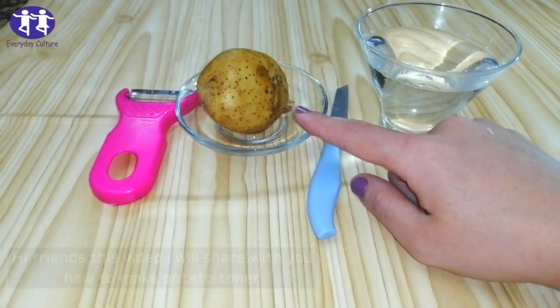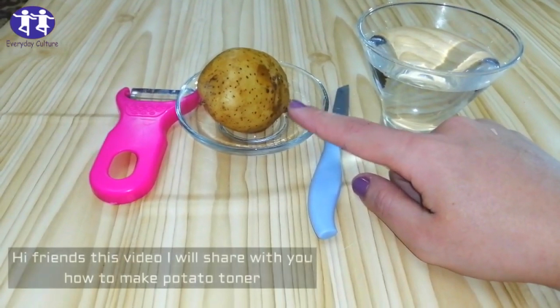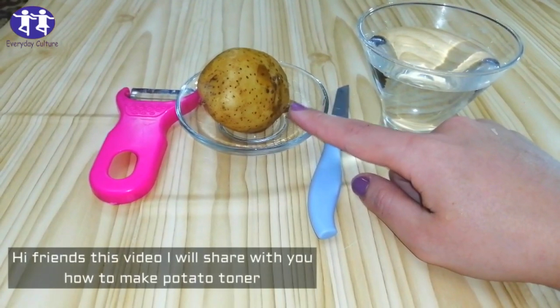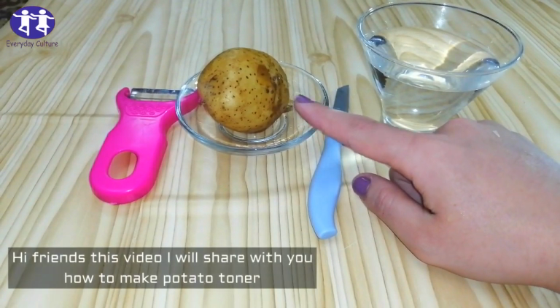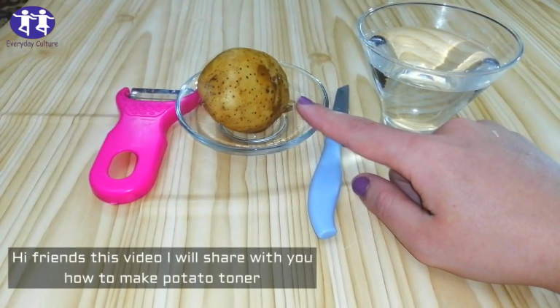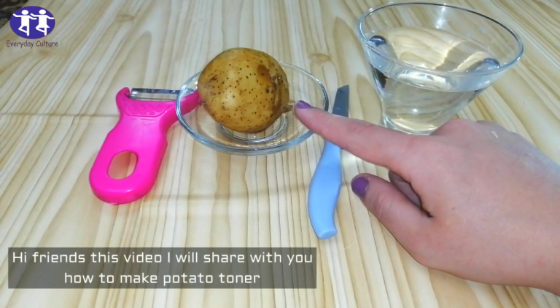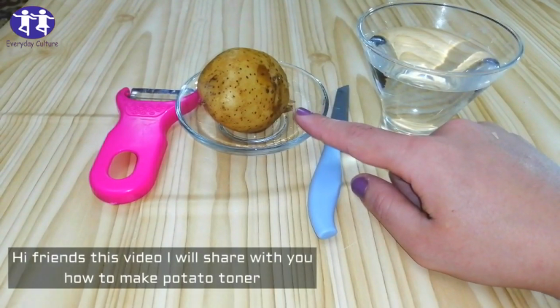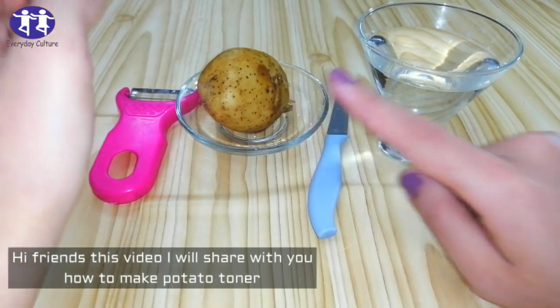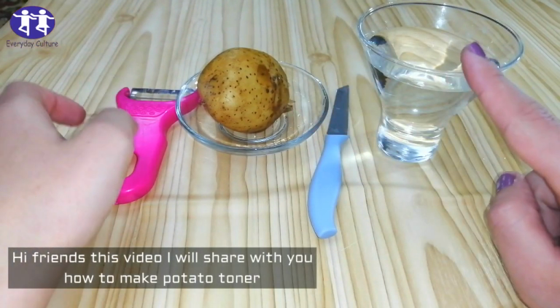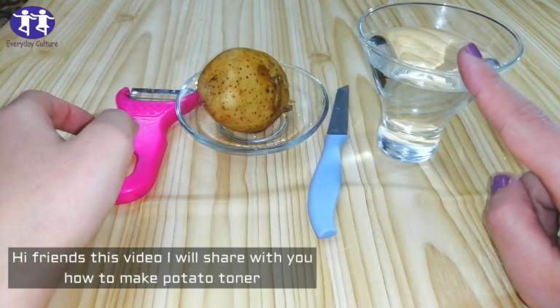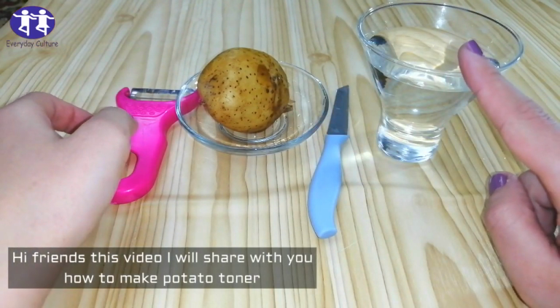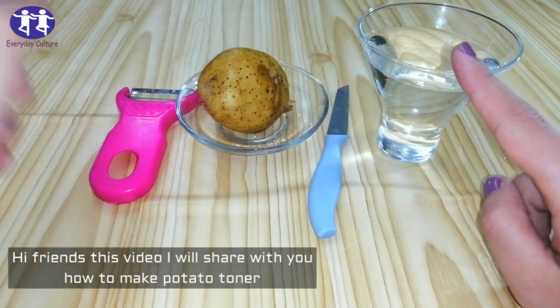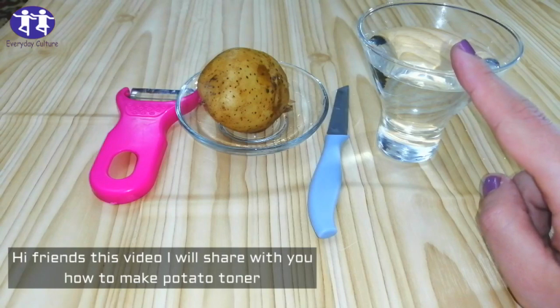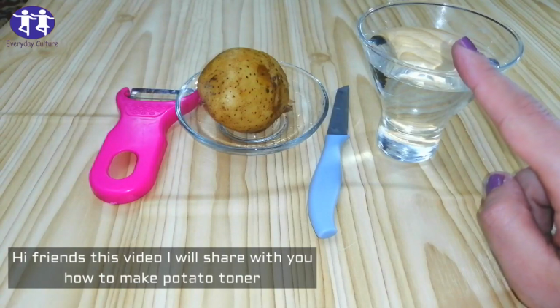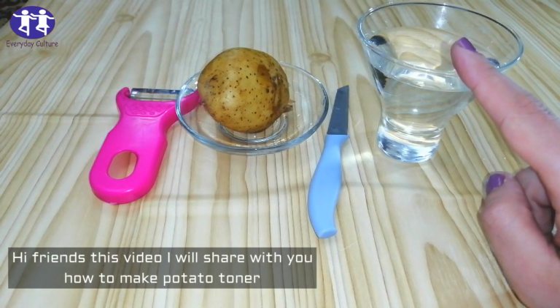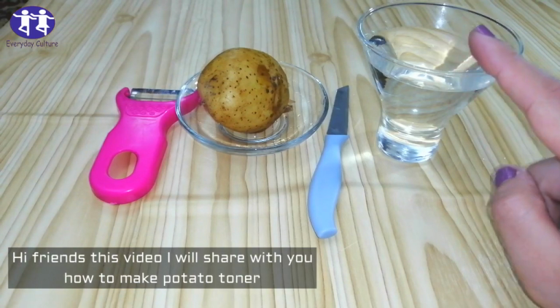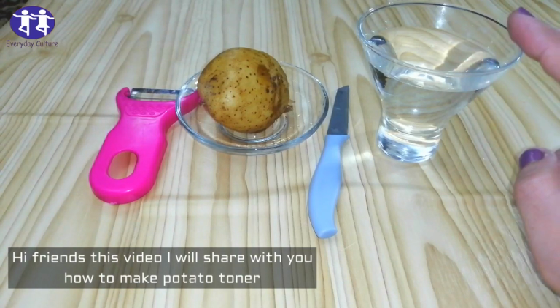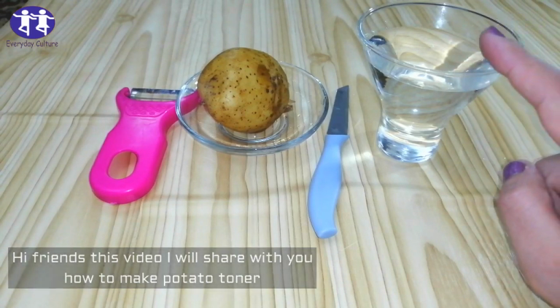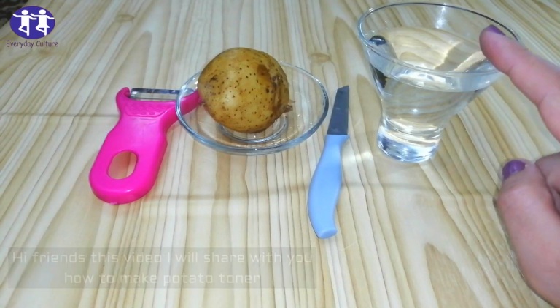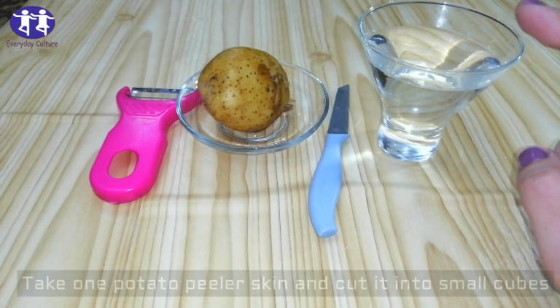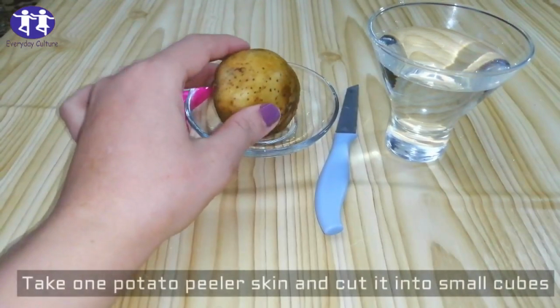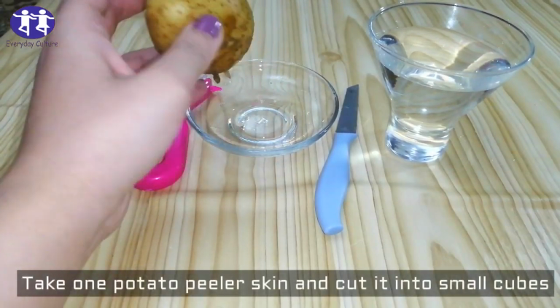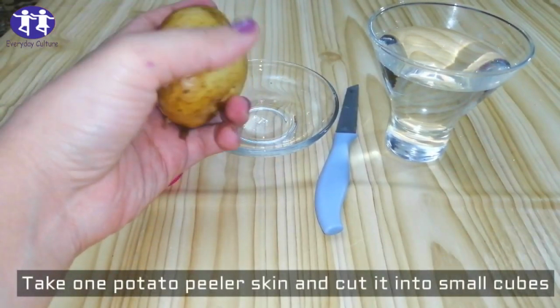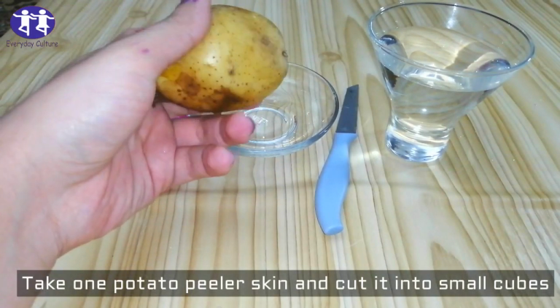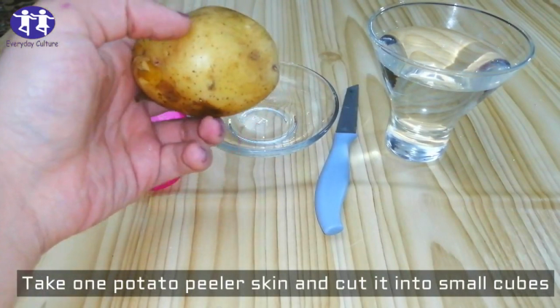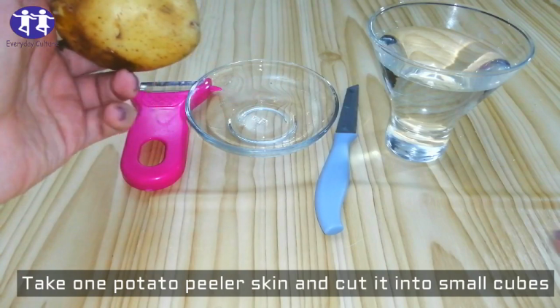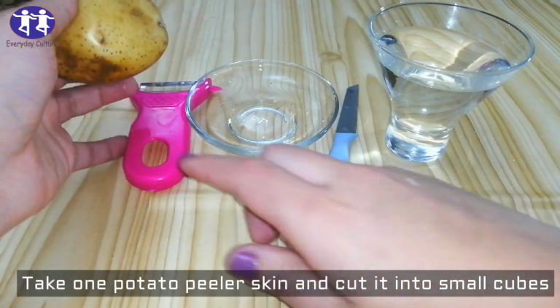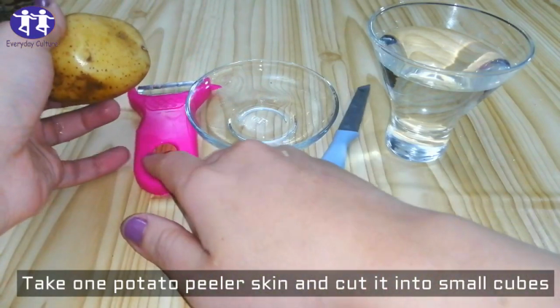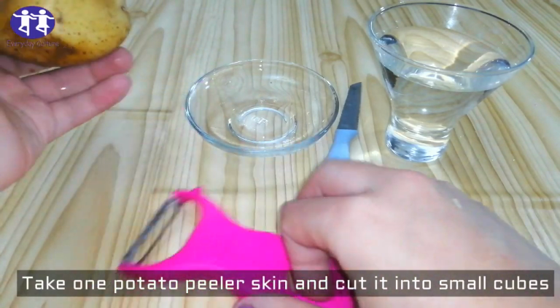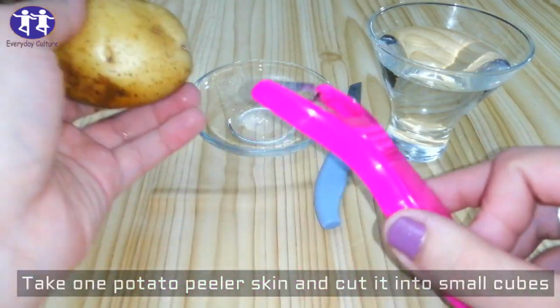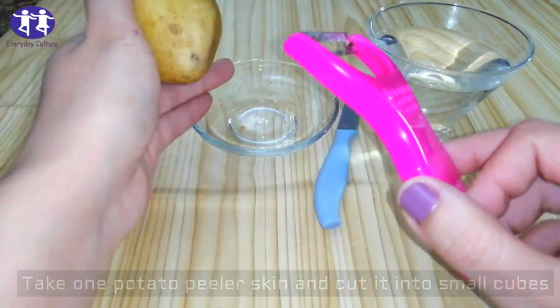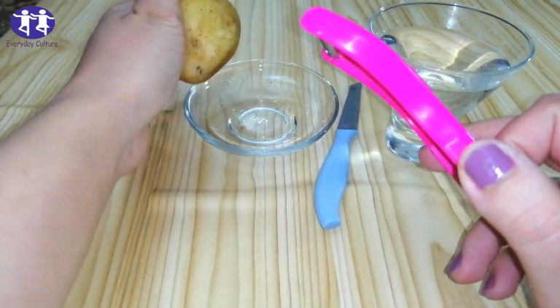Hi friends, in this video I will share with you how to make potato toner. Take one potato, peel it, and cut it into small cubes.